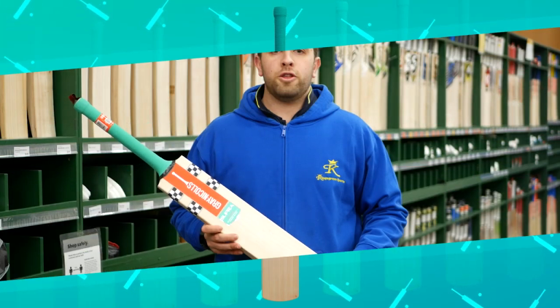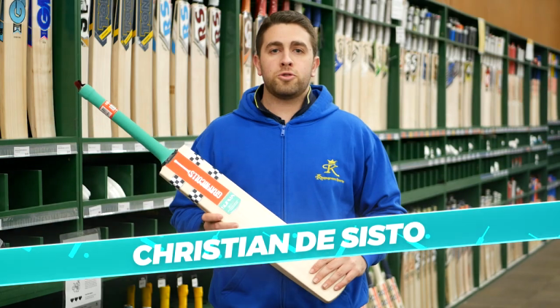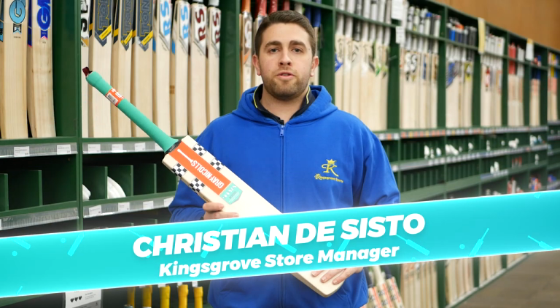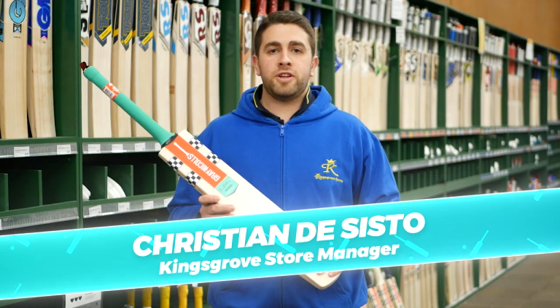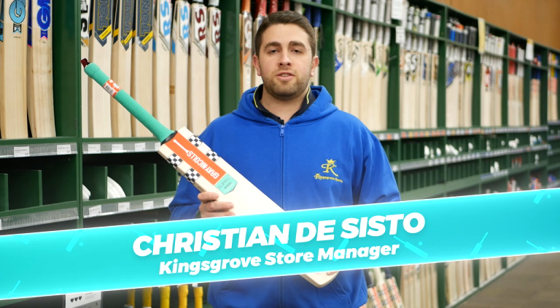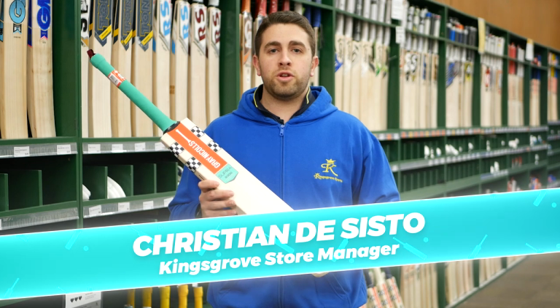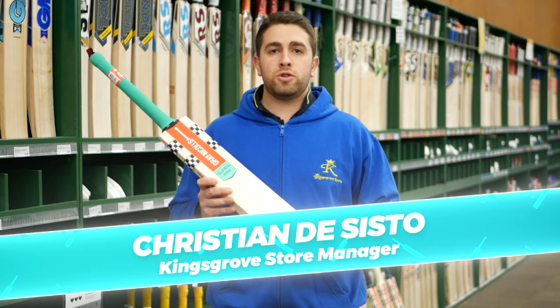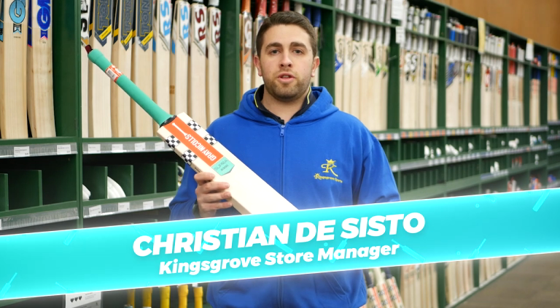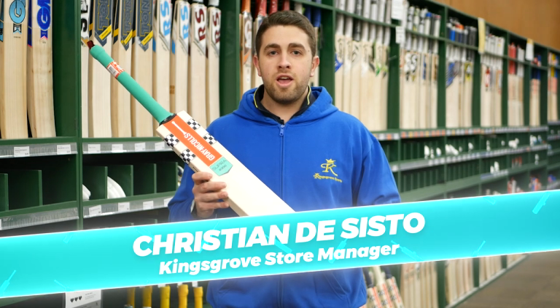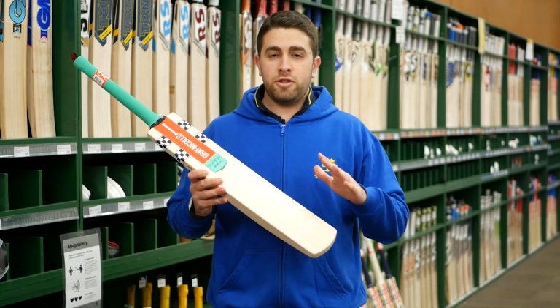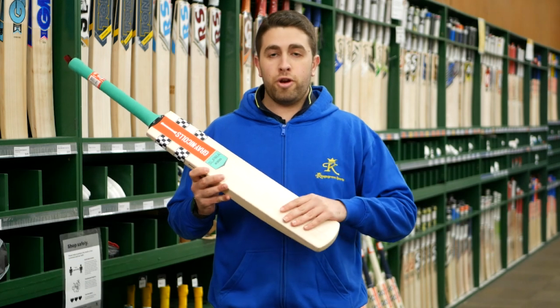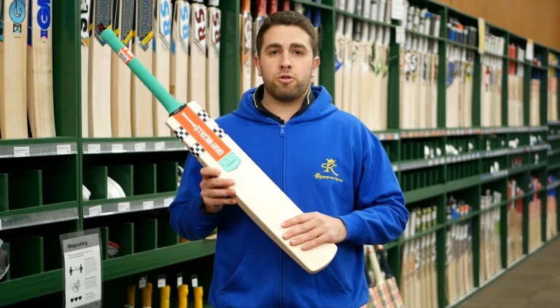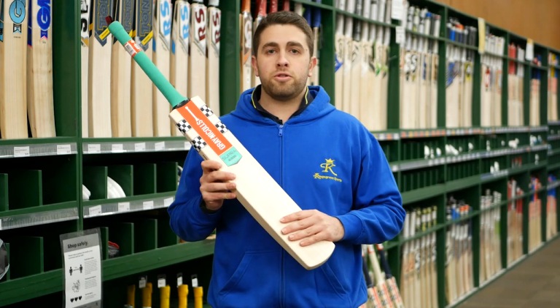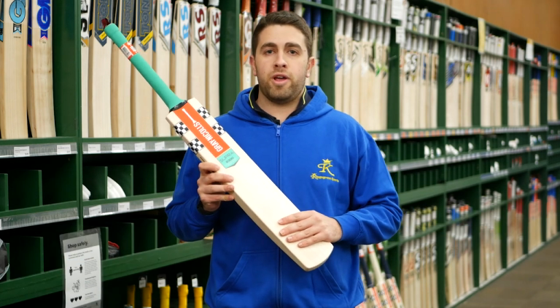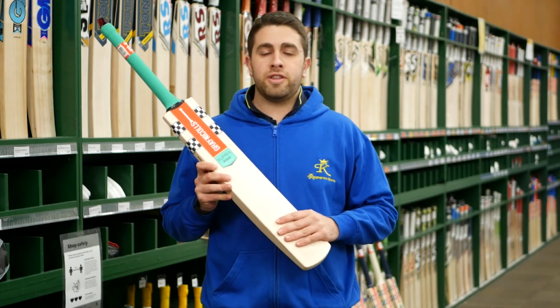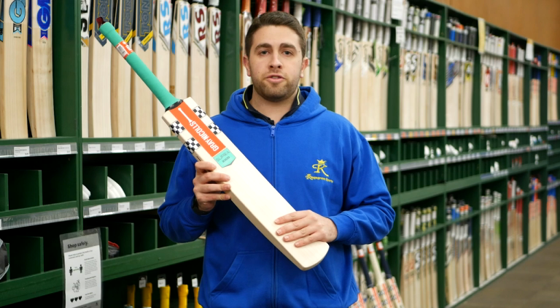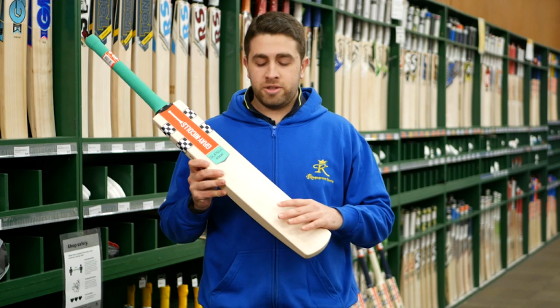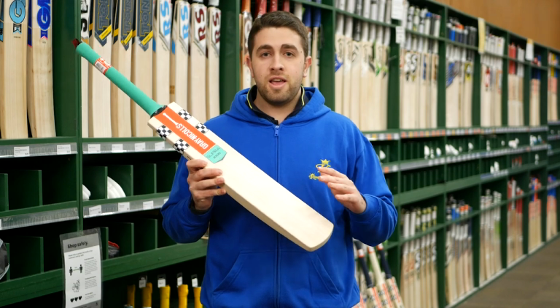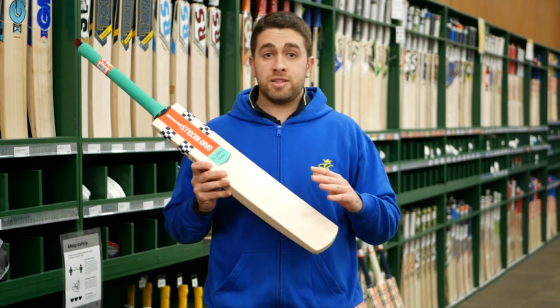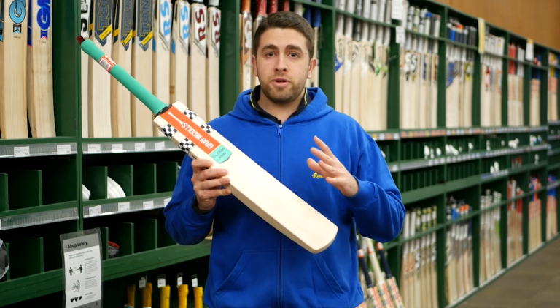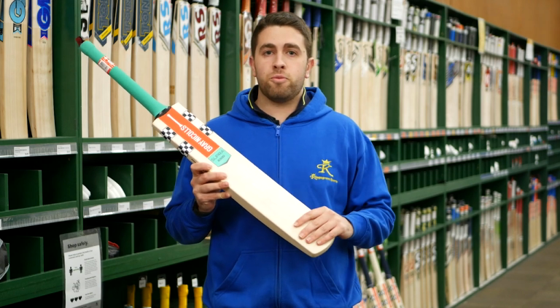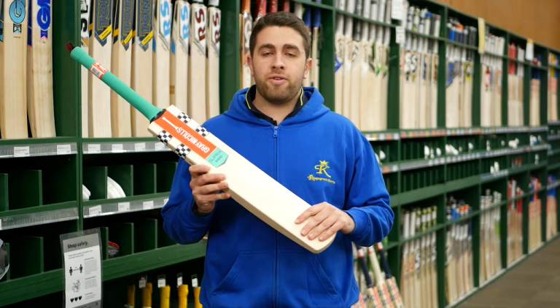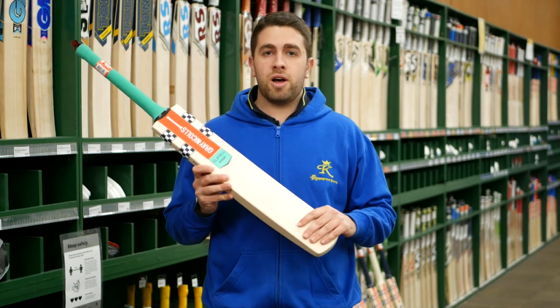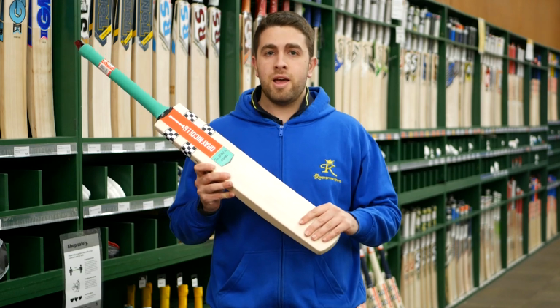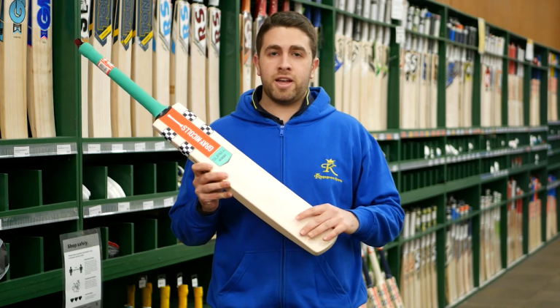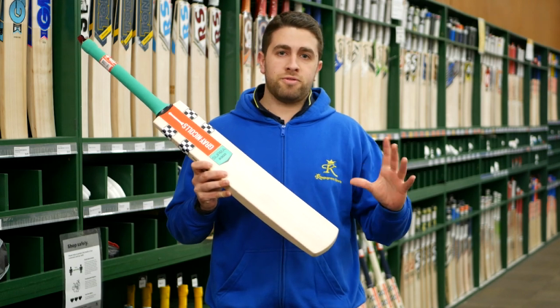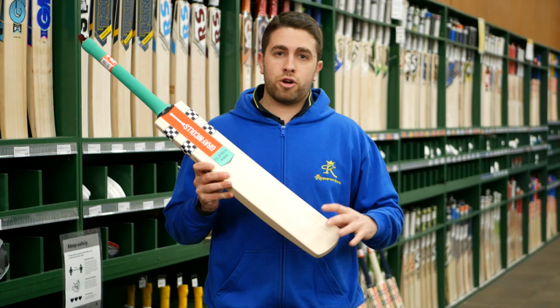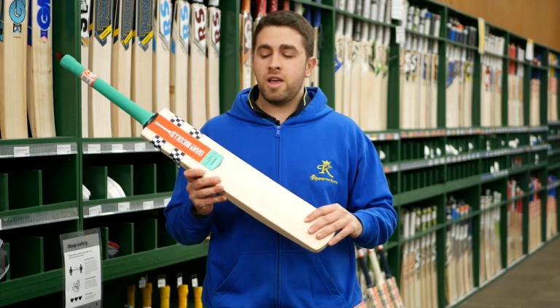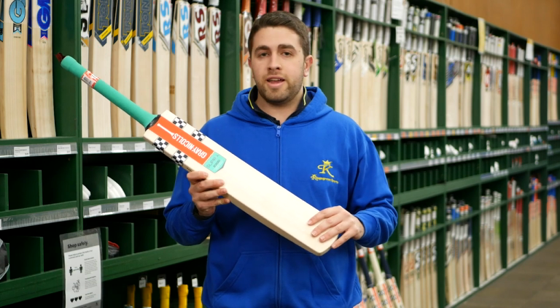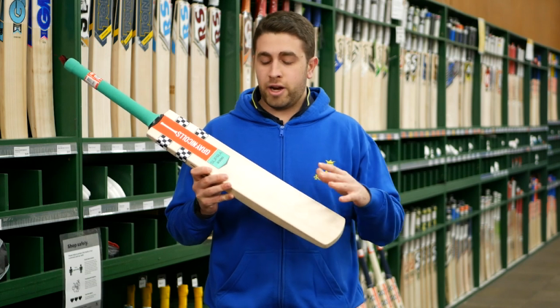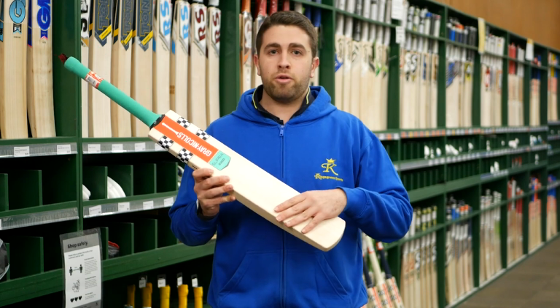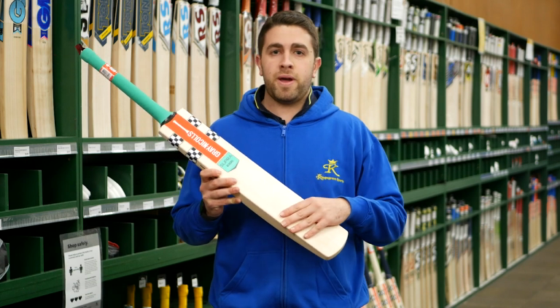The Grand Eagles Supra for season 2022-2023. This is a brand new model that Grand Eagles have brought out into their range for the coming season — something a little bit different from what they have had in the past. It probably takes the model of something like the Crest into one of their range bats.